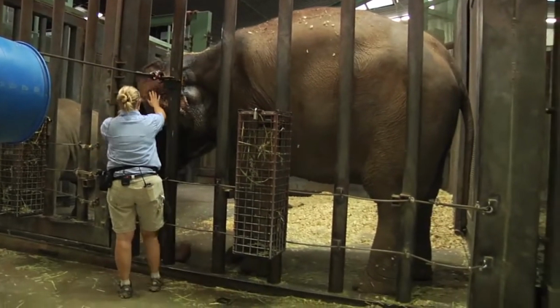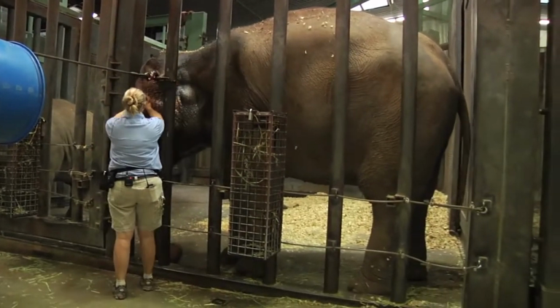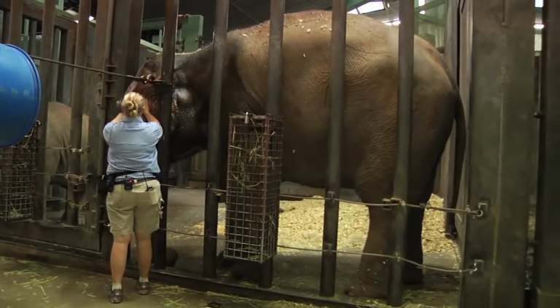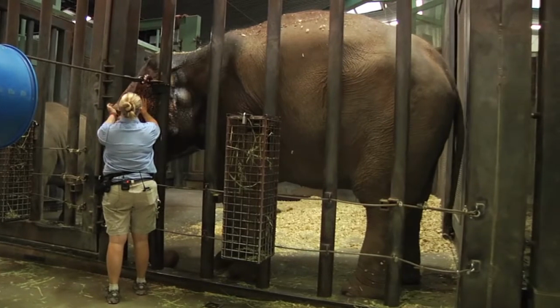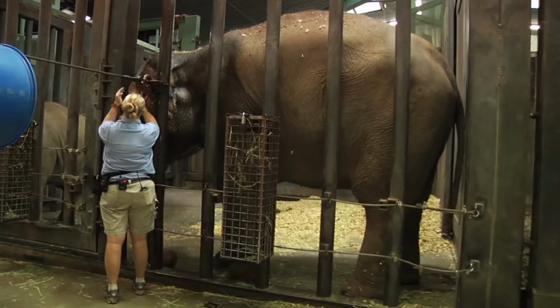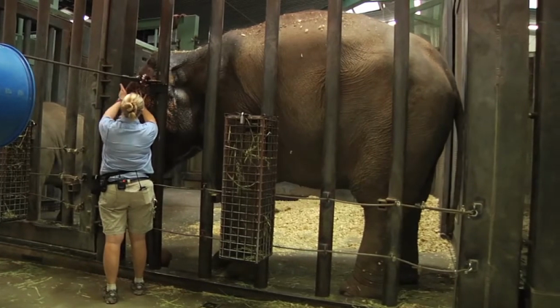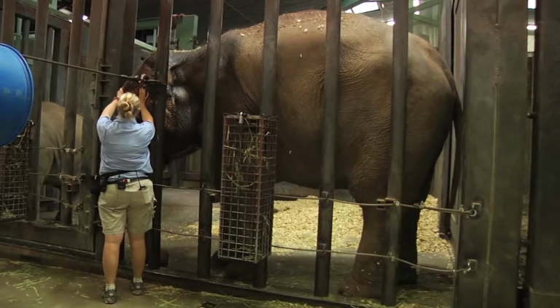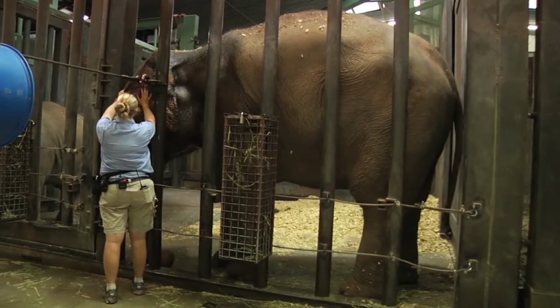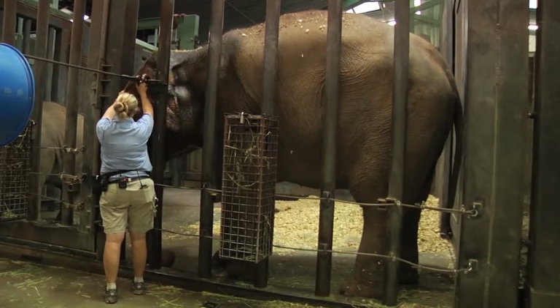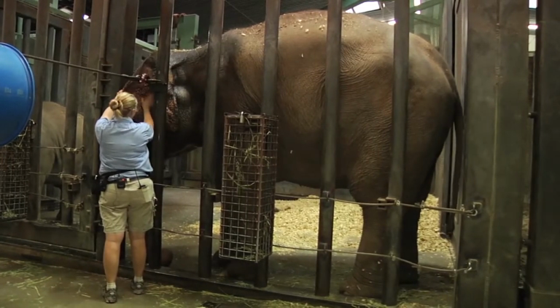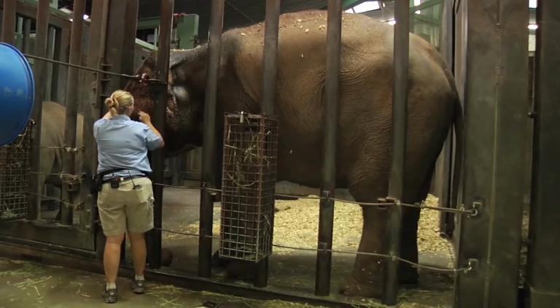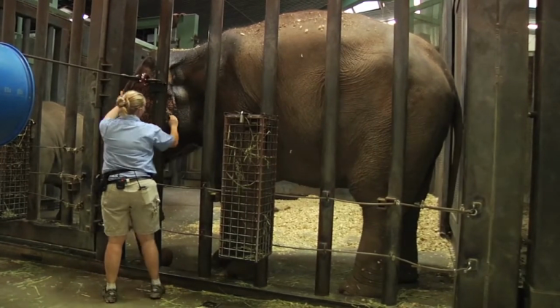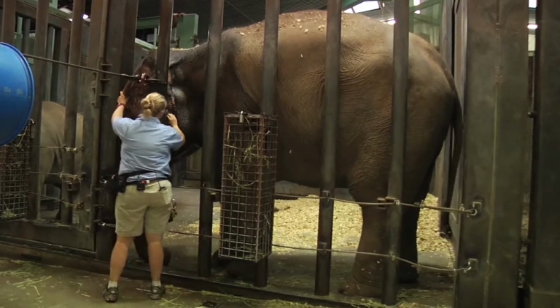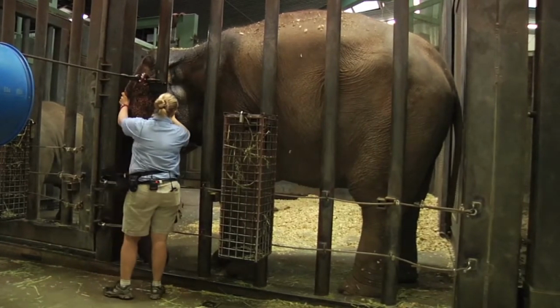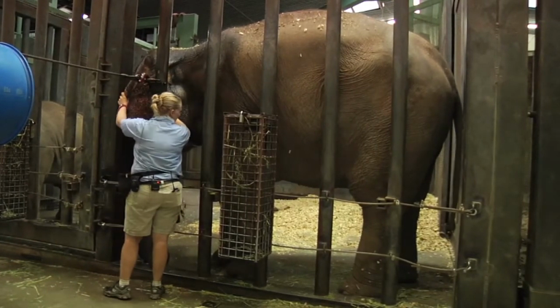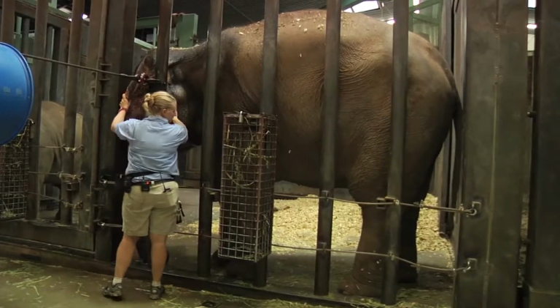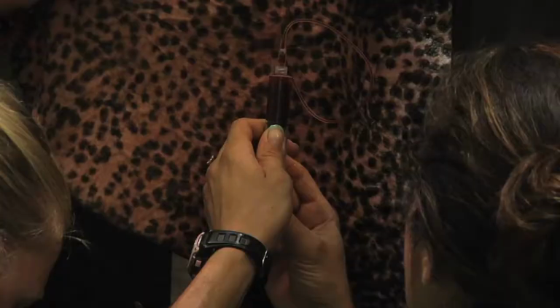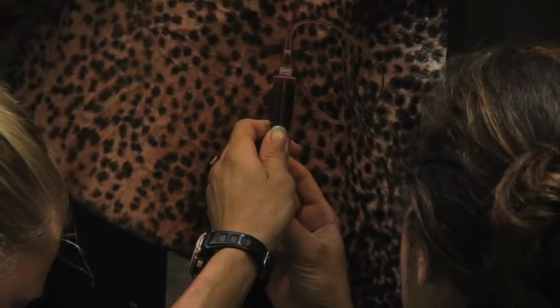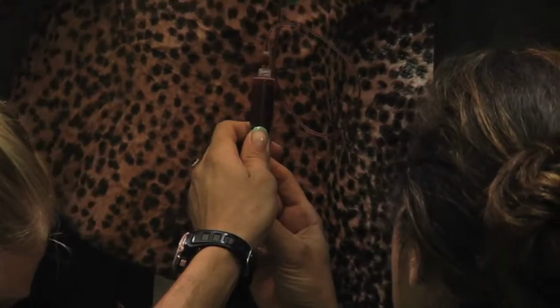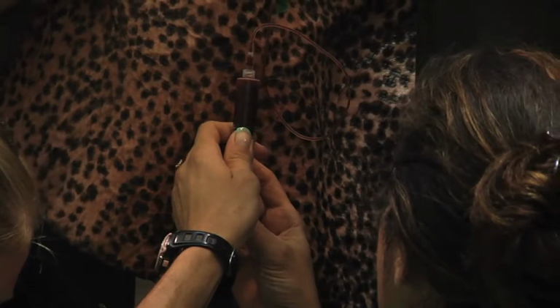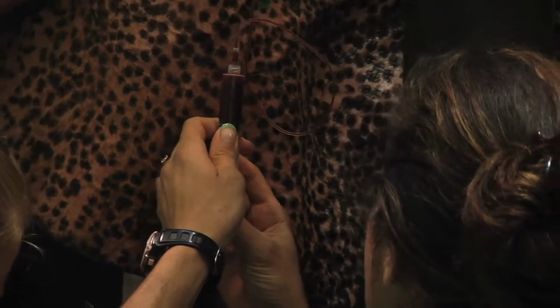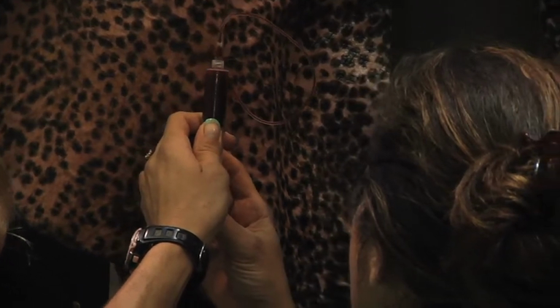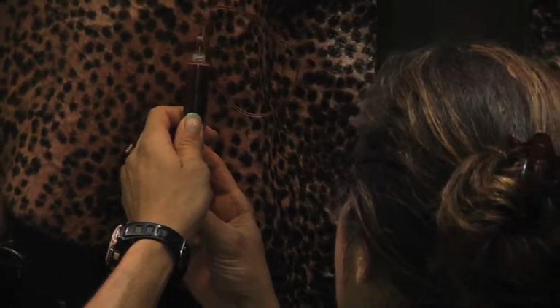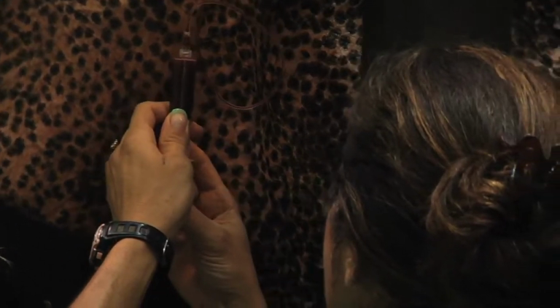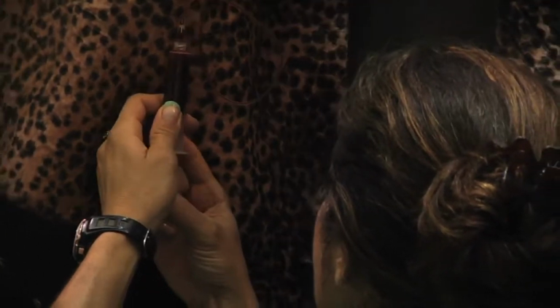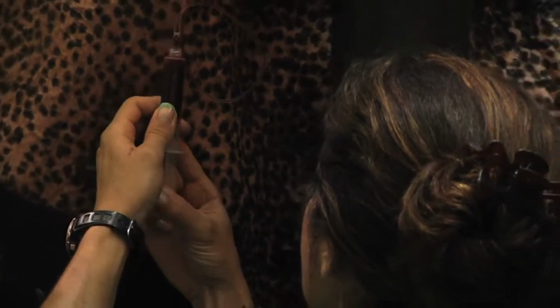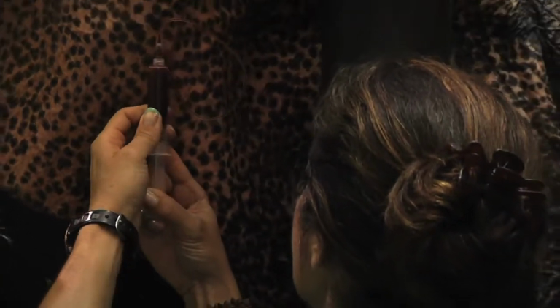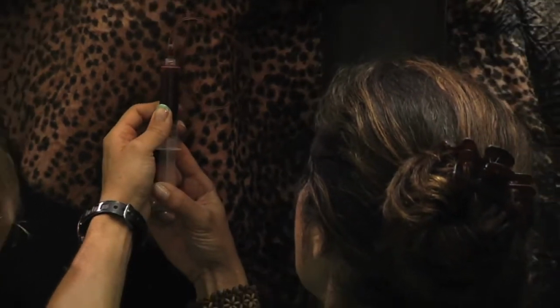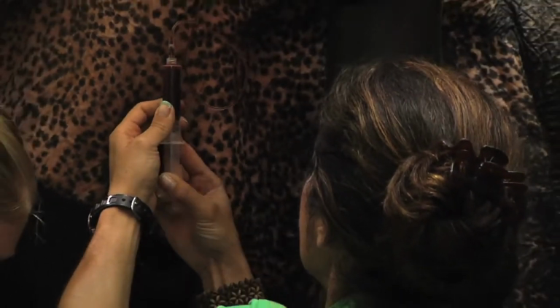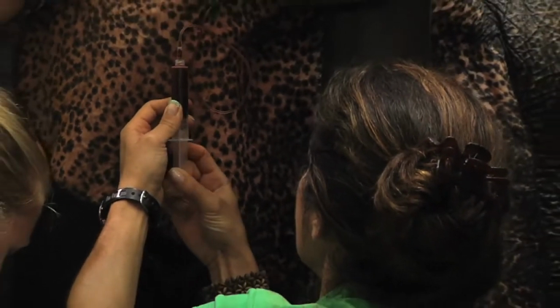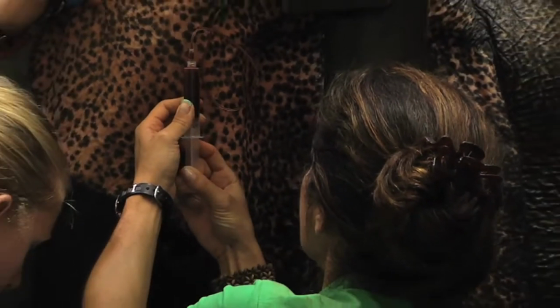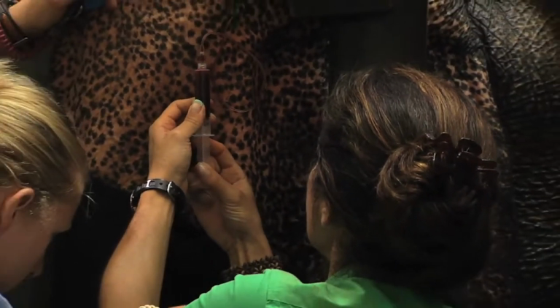That's a good ear. Debra, I think she's ready. We draw blood from an elephant's ear veins because it's easy access and it's close to the surface.